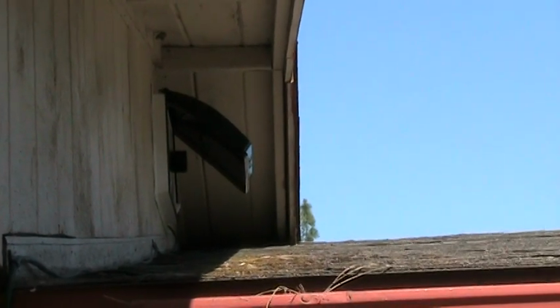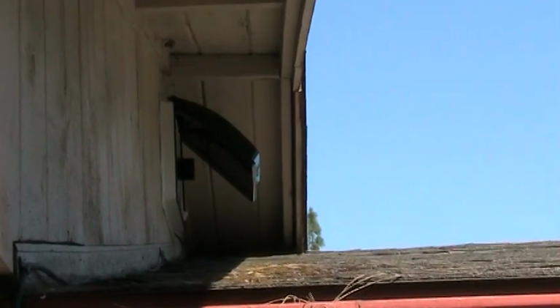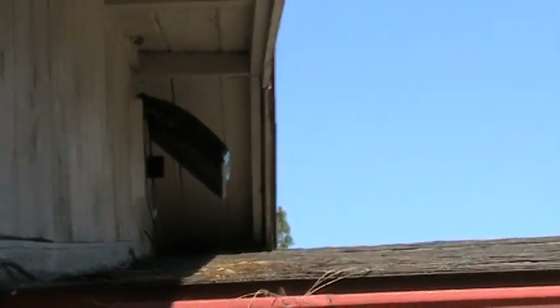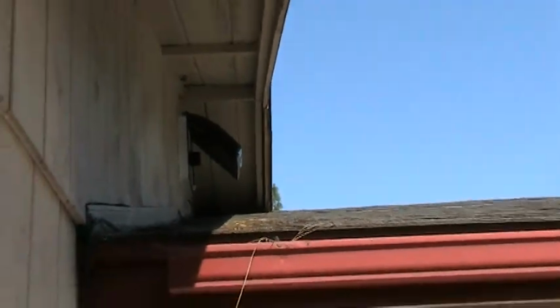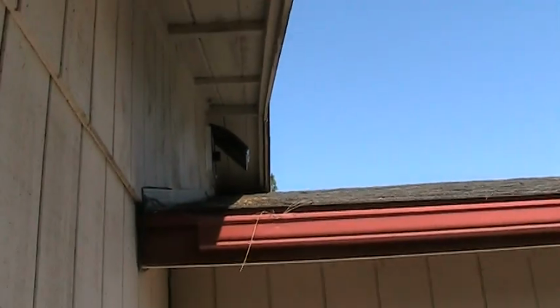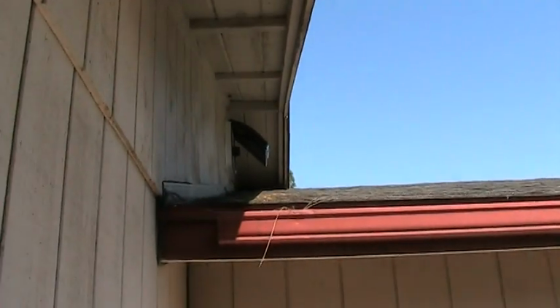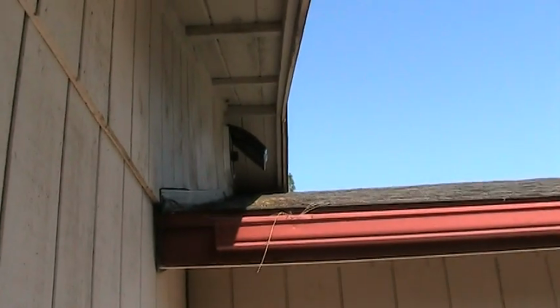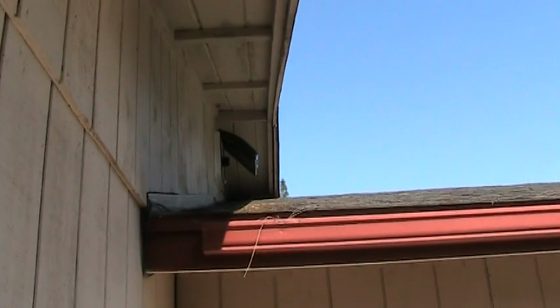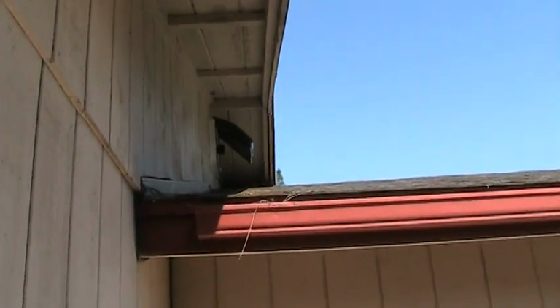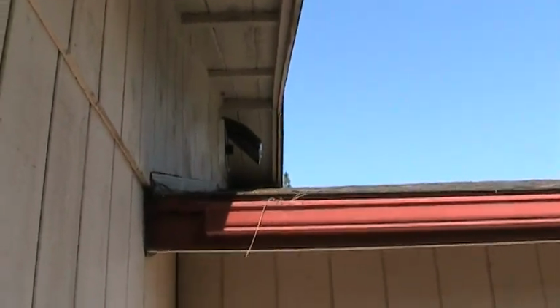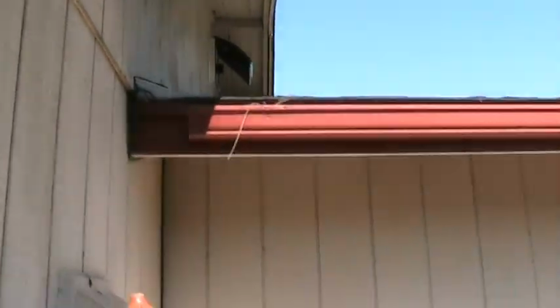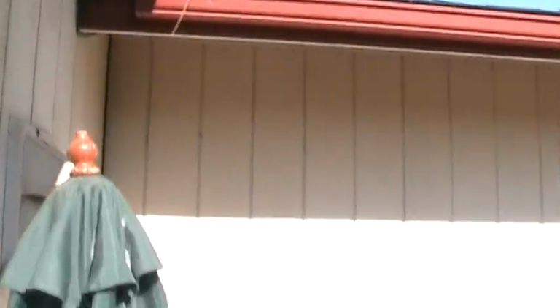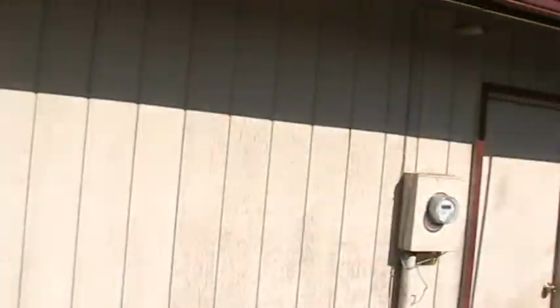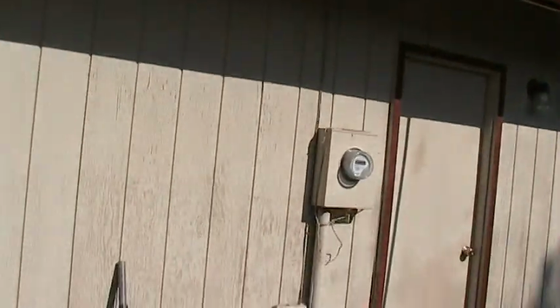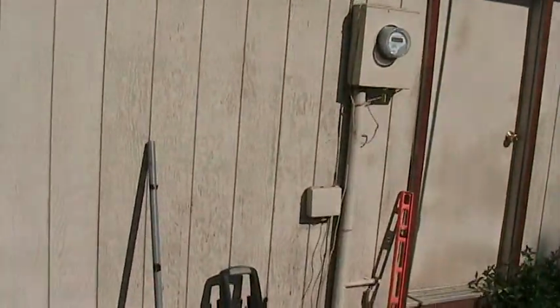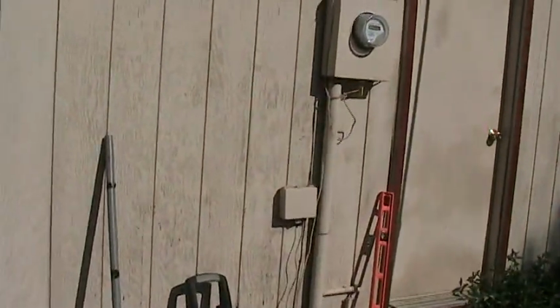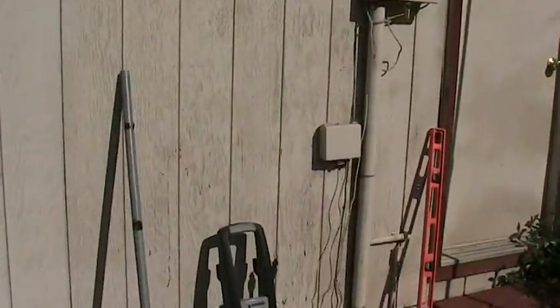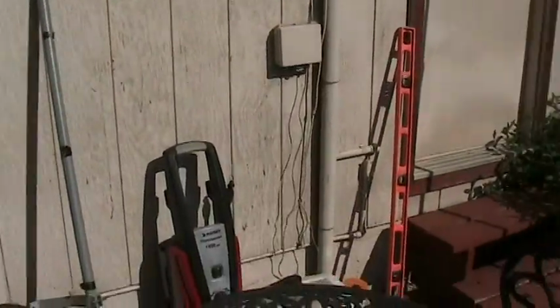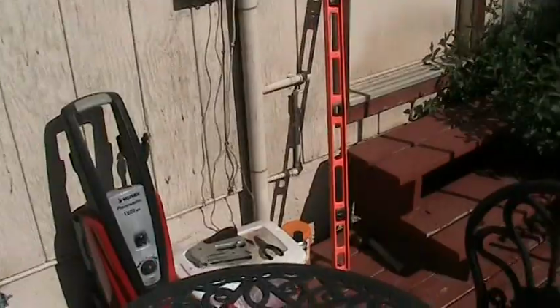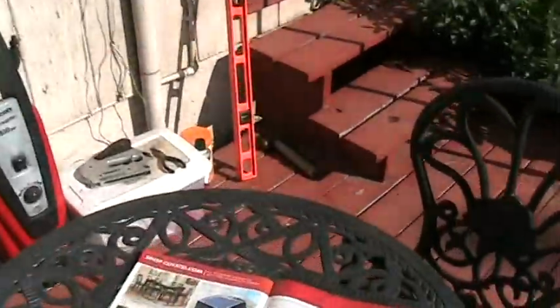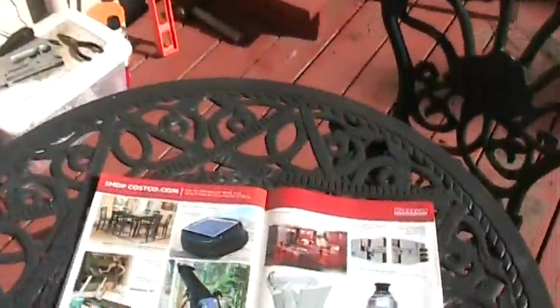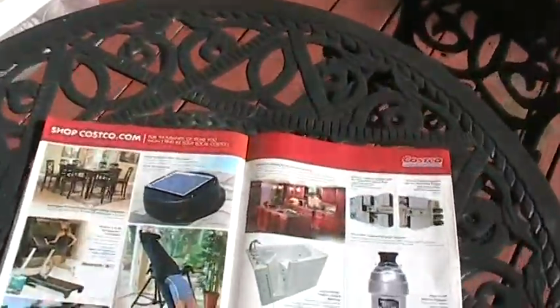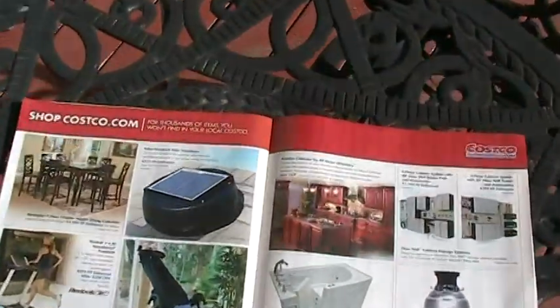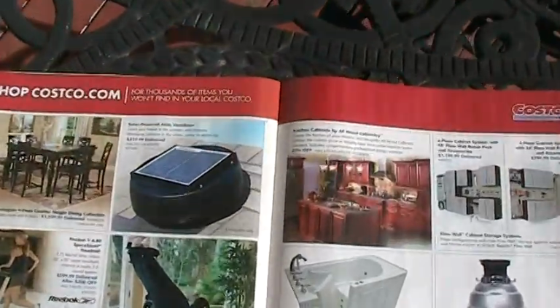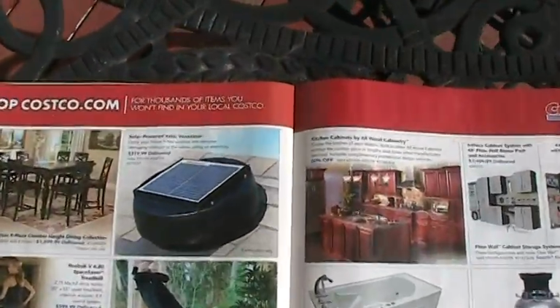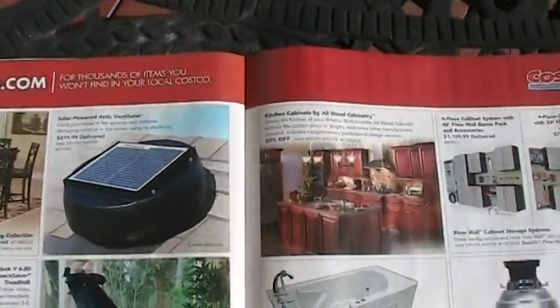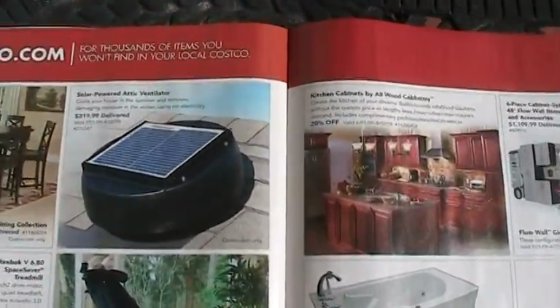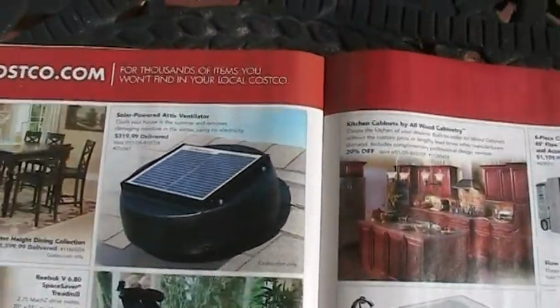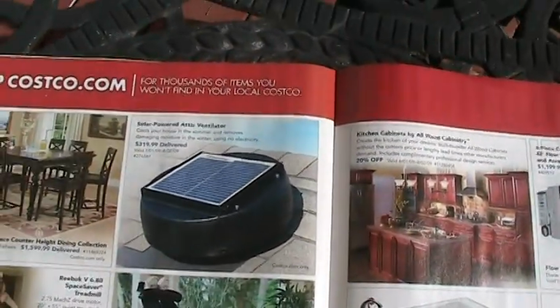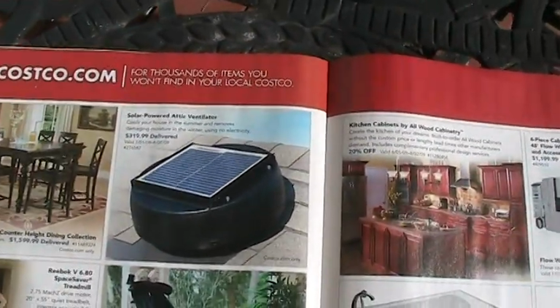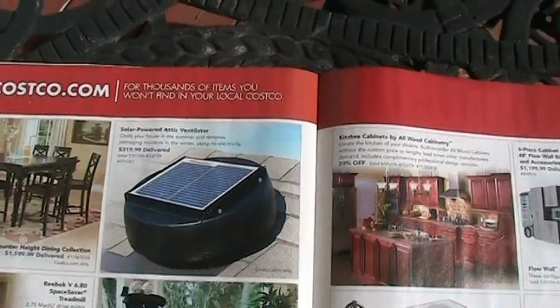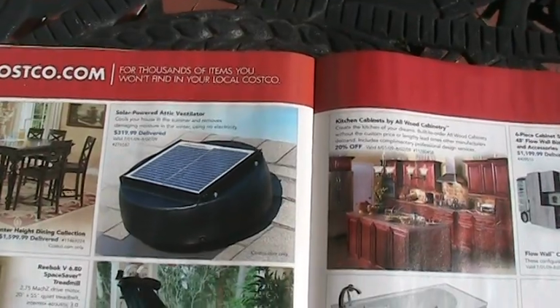I investigated — SureFlow builds these fans. They're also the ones that build the very expensive units that, for example, you can buy for $319.